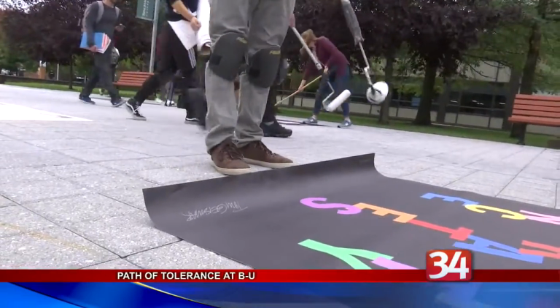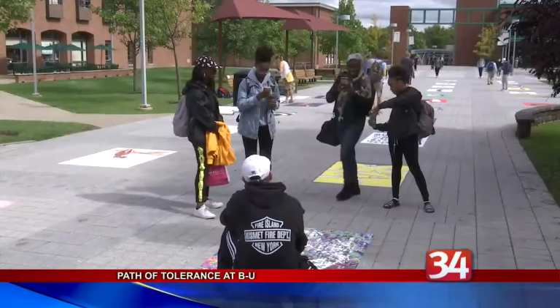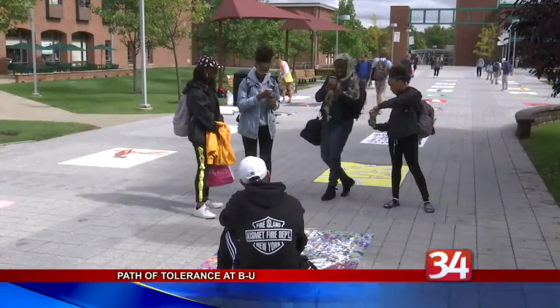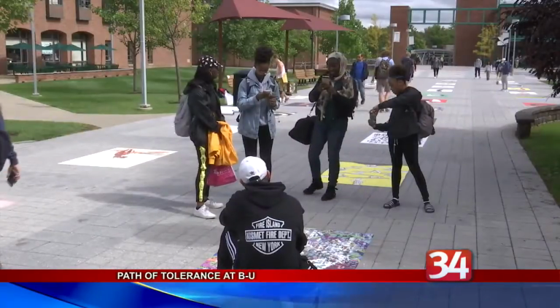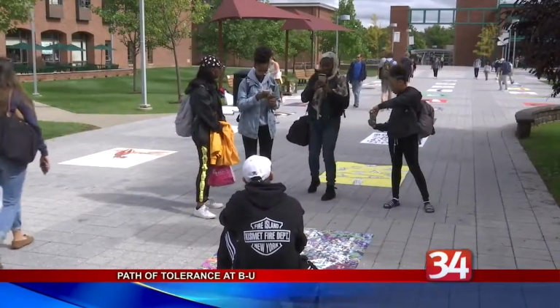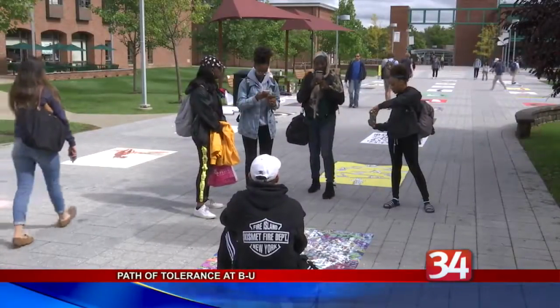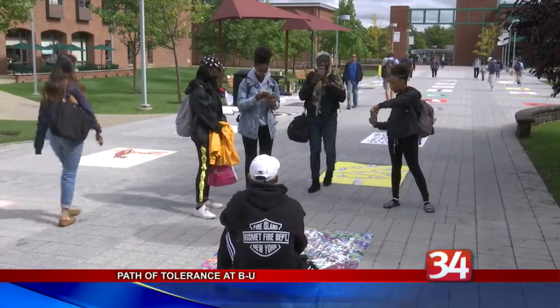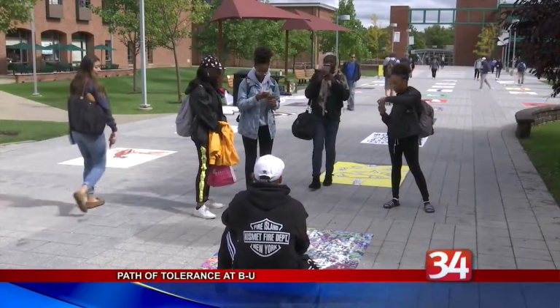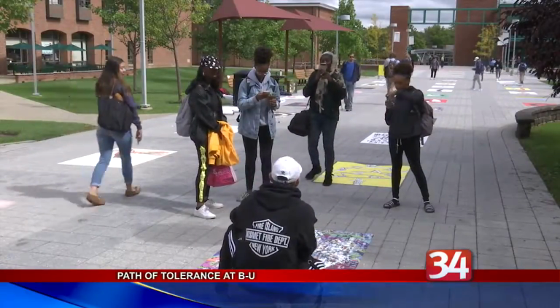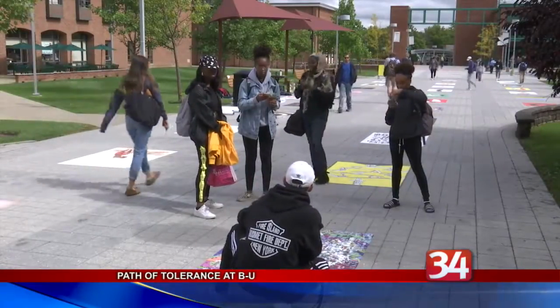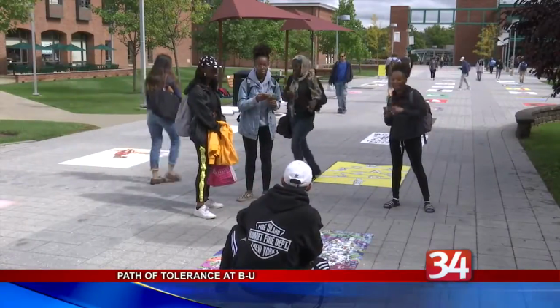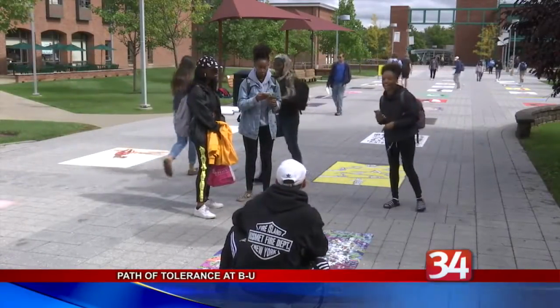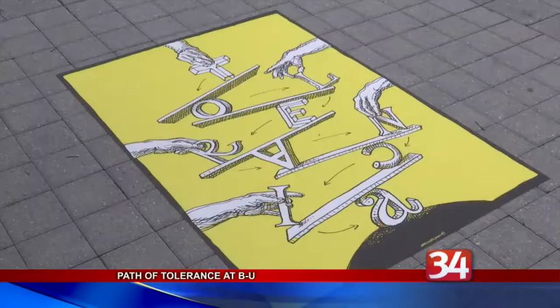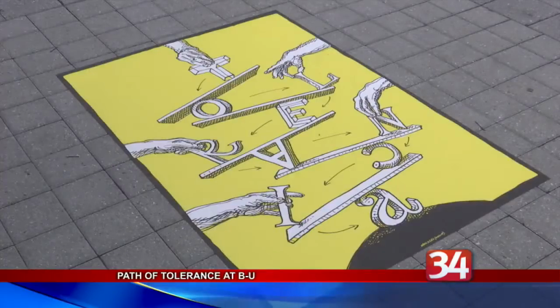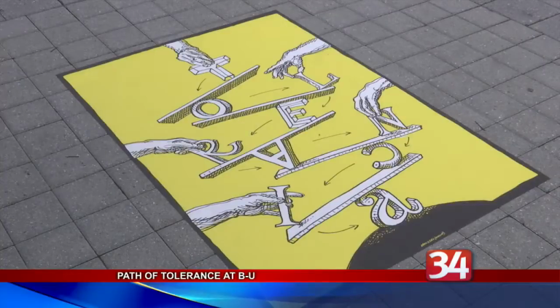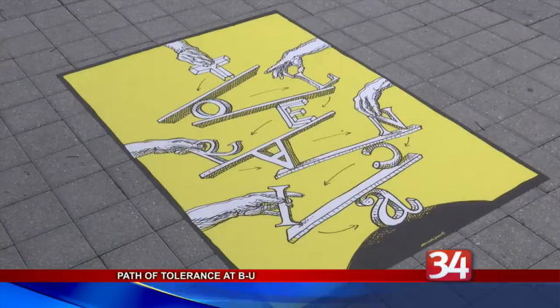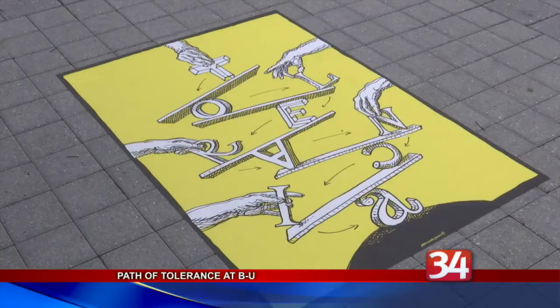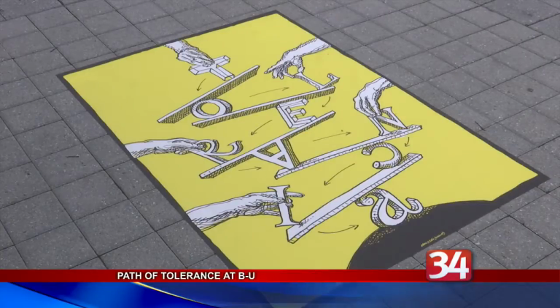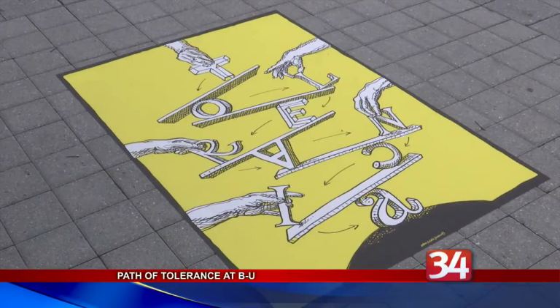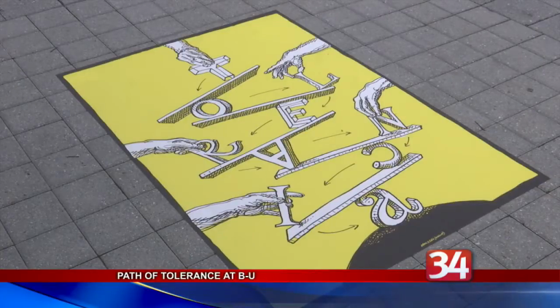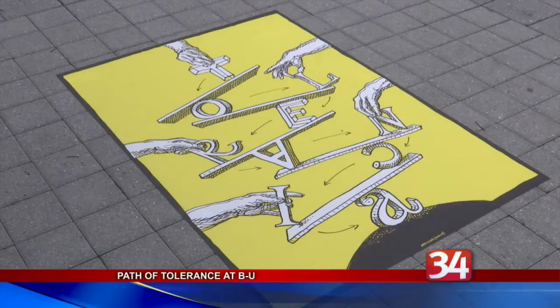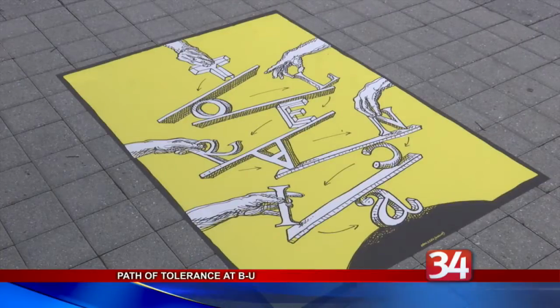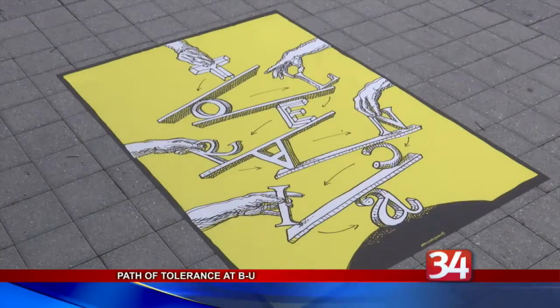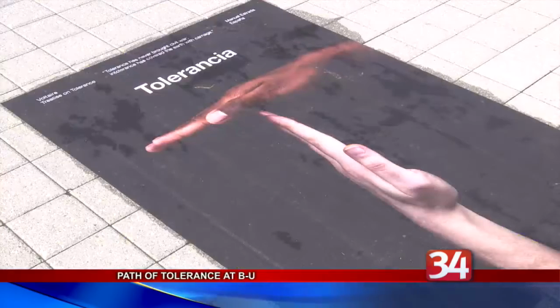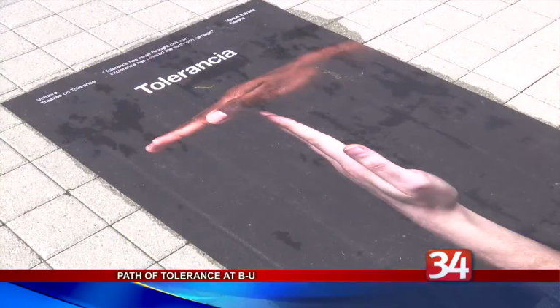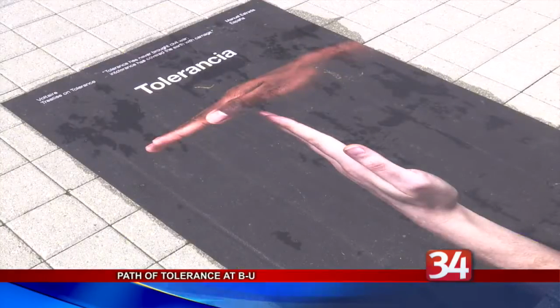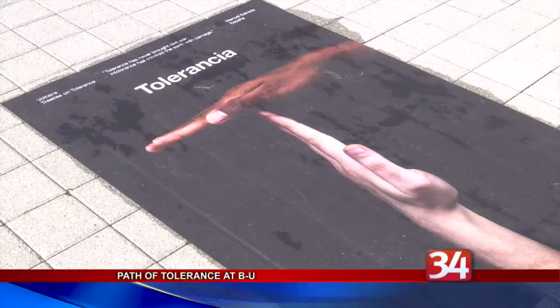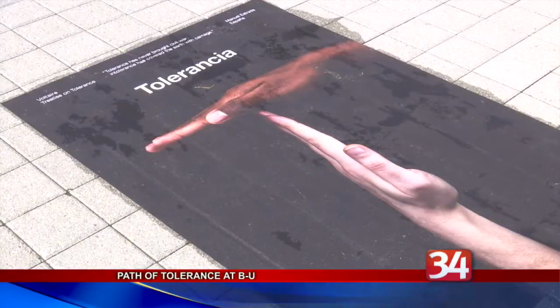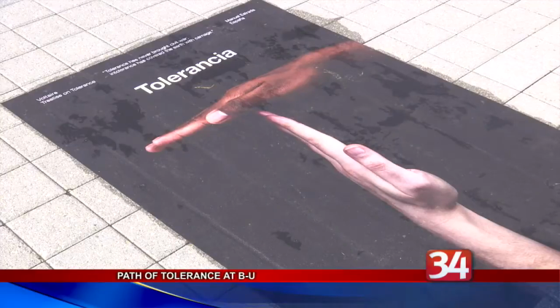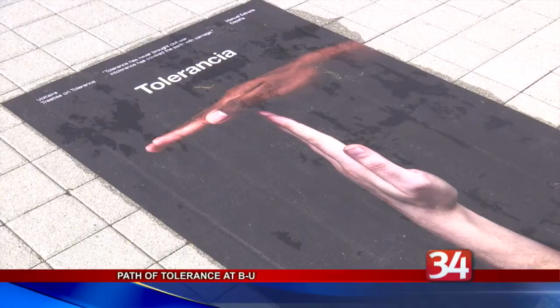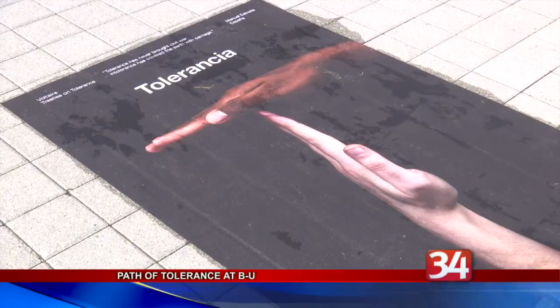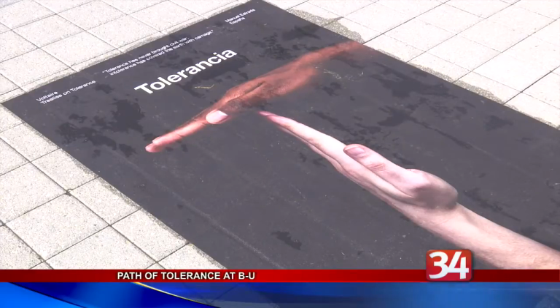Artists include Milton Glacier and Paula Shear. The show has traveled around the globe, typically hanging in galleries. However, BU chose to display the prints by gluing them to the walkway so that people could interact with them.